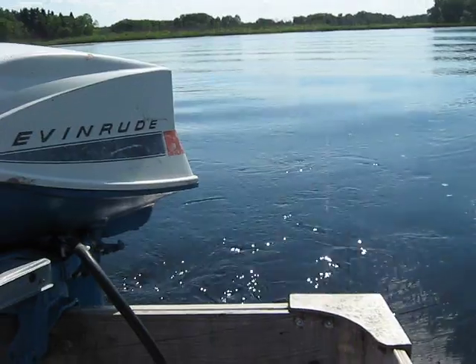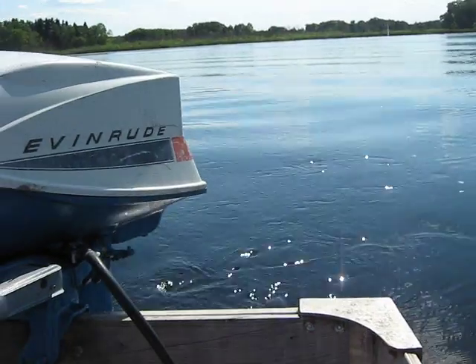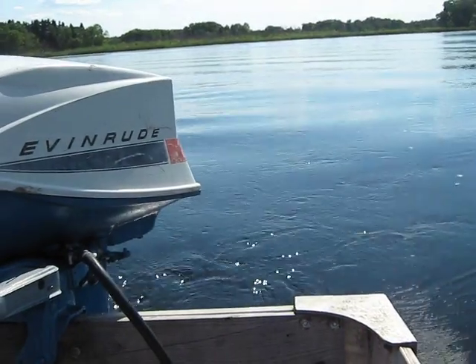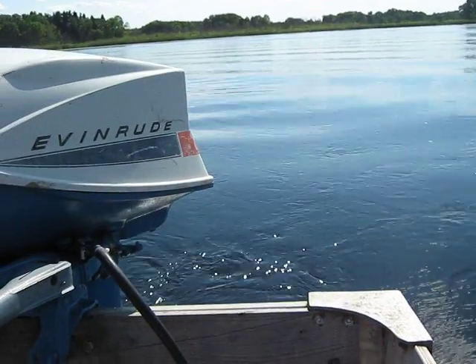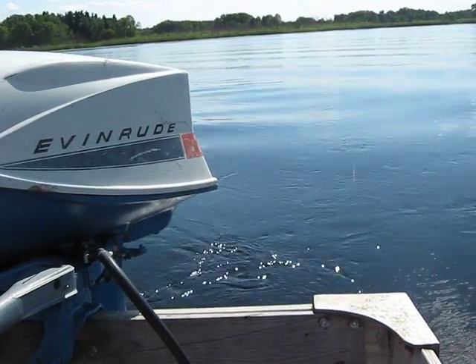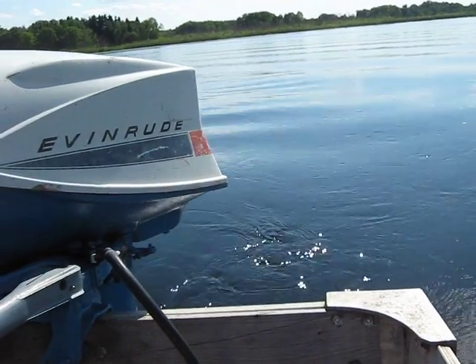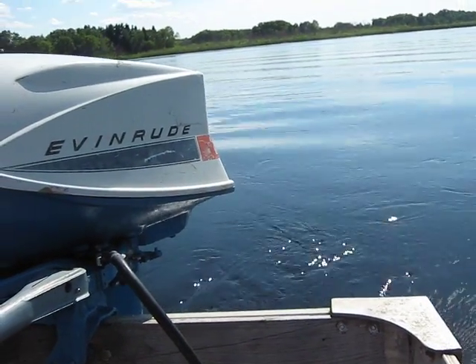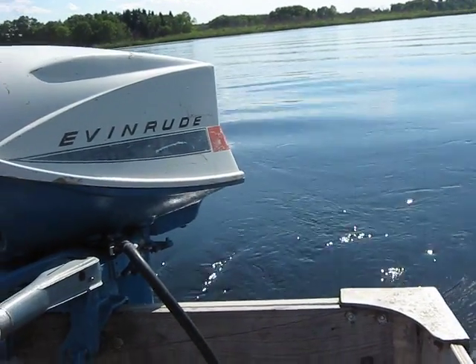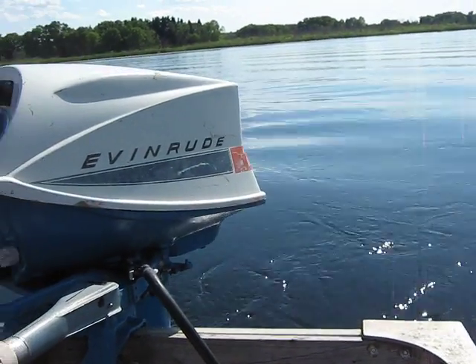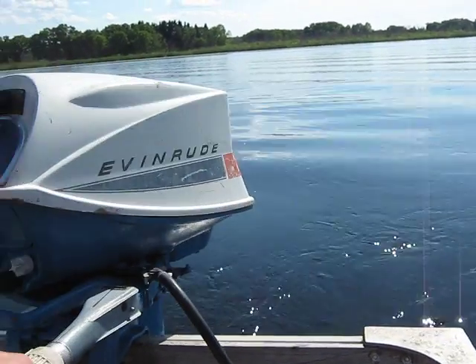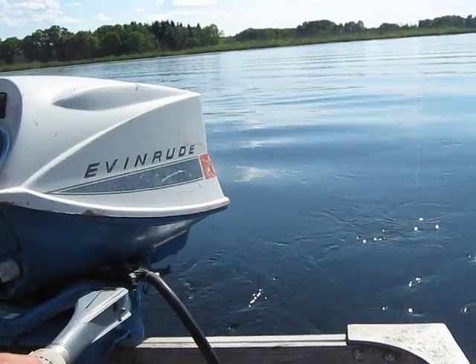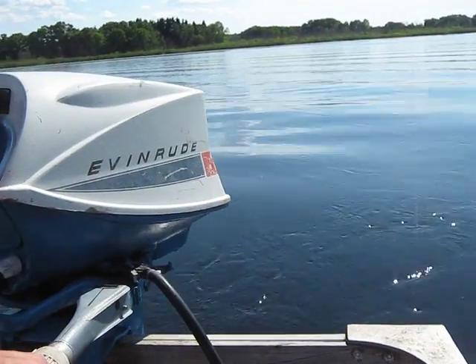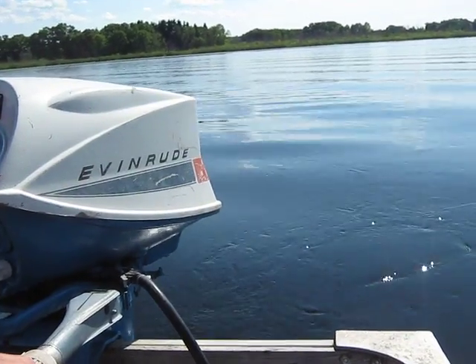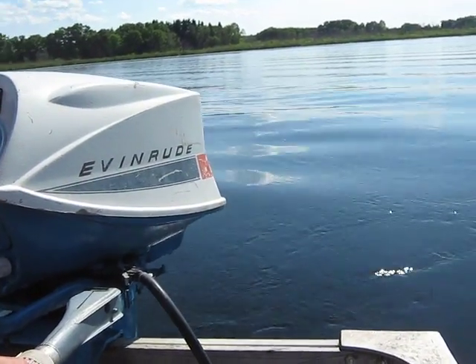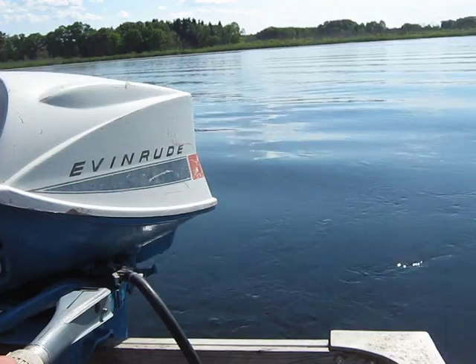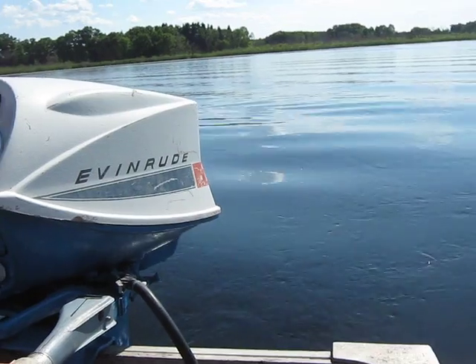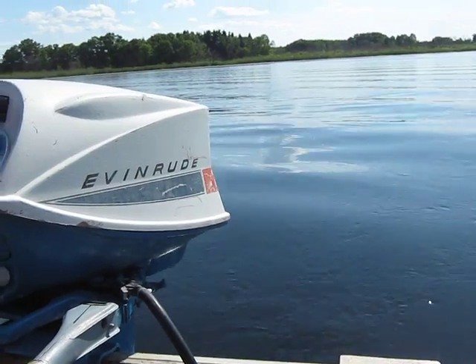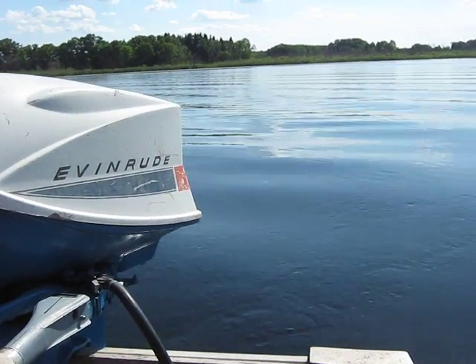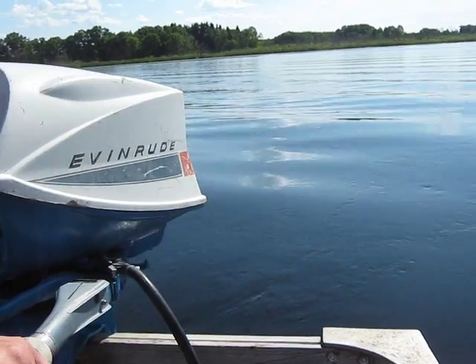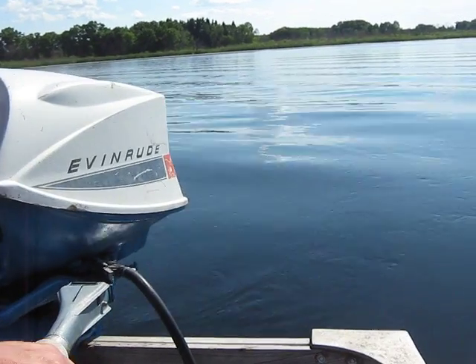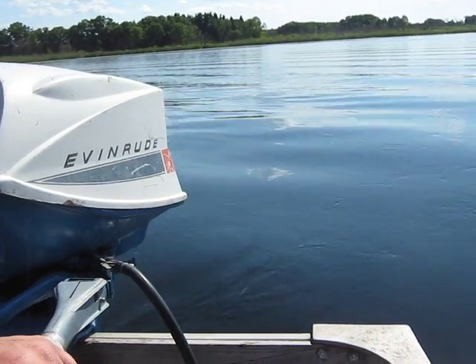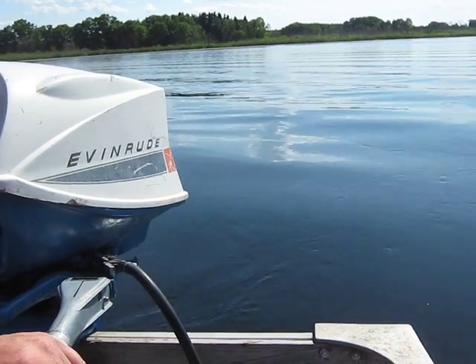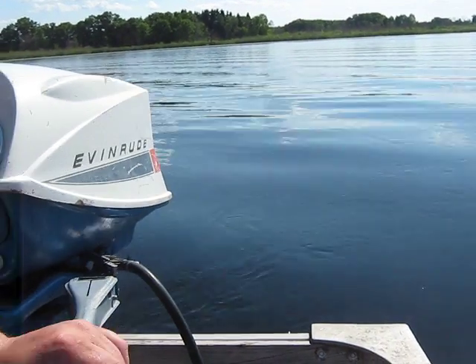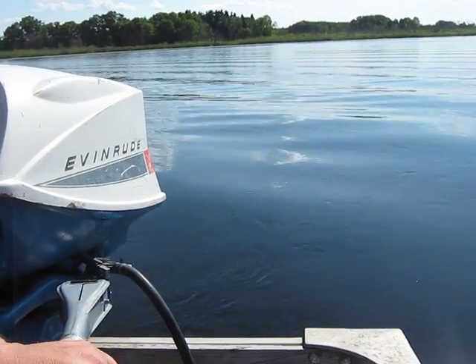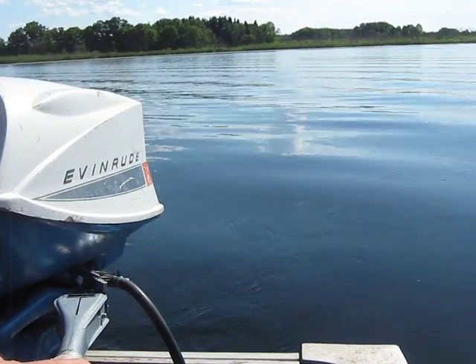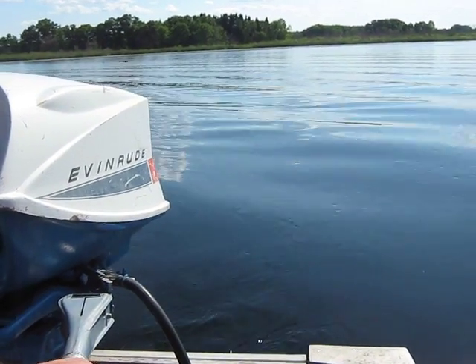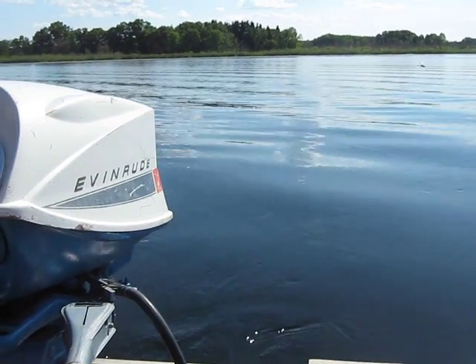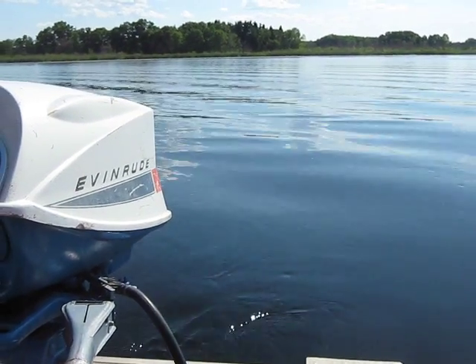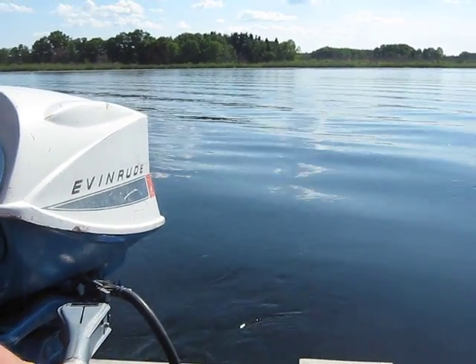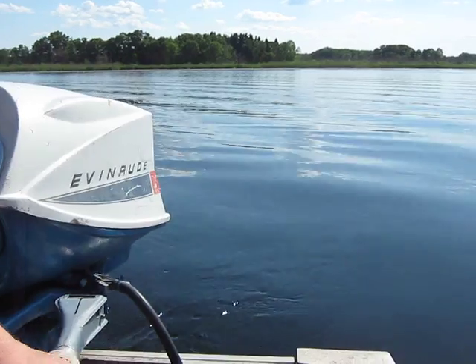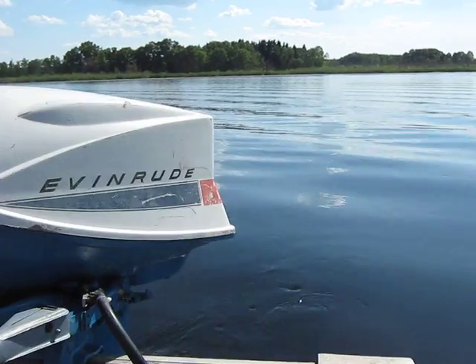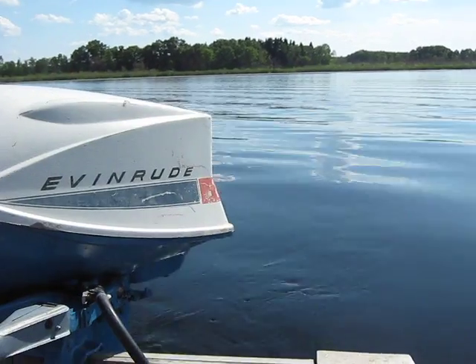Hello everybody, Ben DeMar here again. Today is June 6th, I believe. Me, Pepper, and Bill are out here in the boat and we are running another old motor.